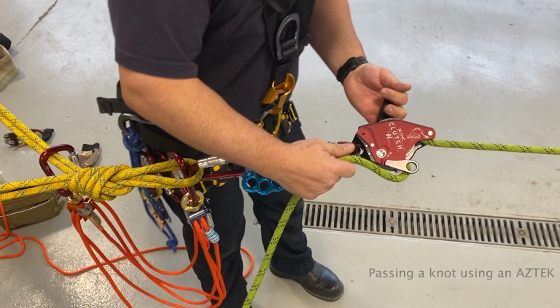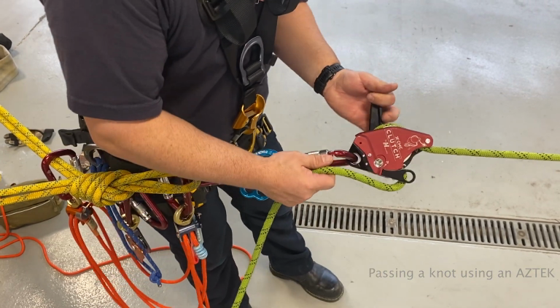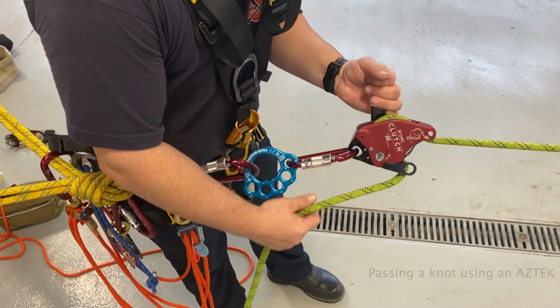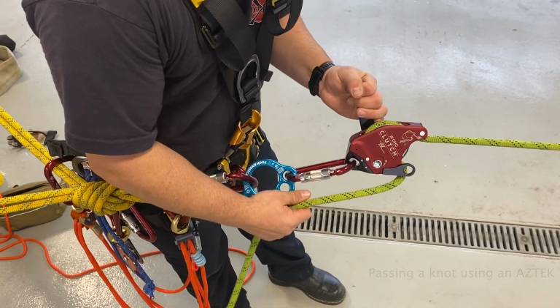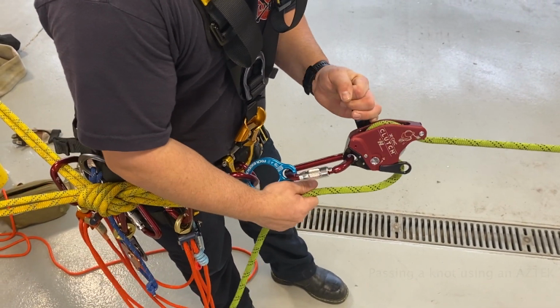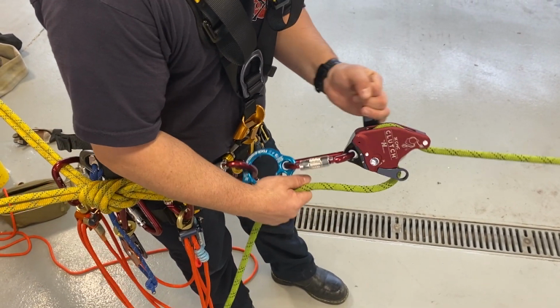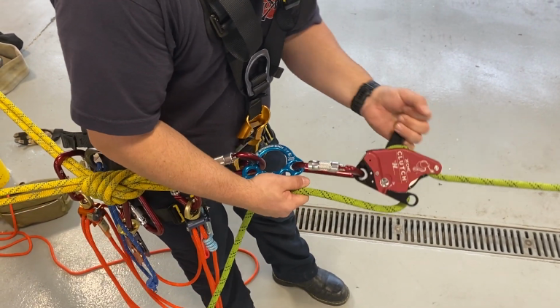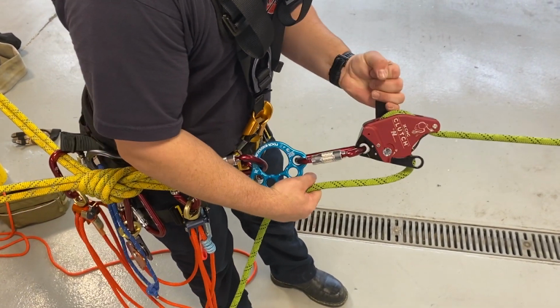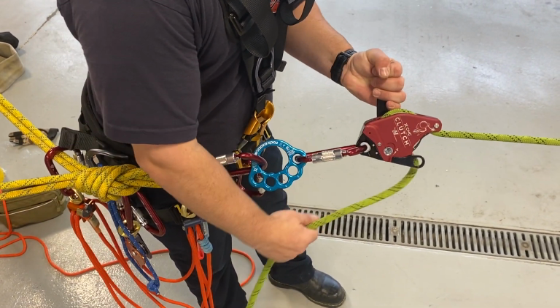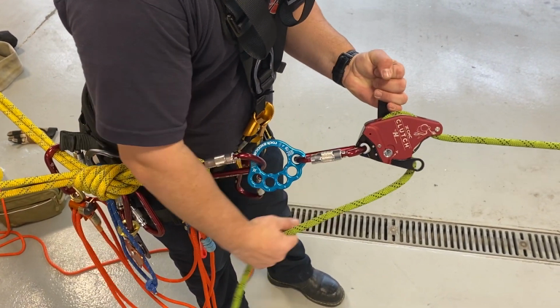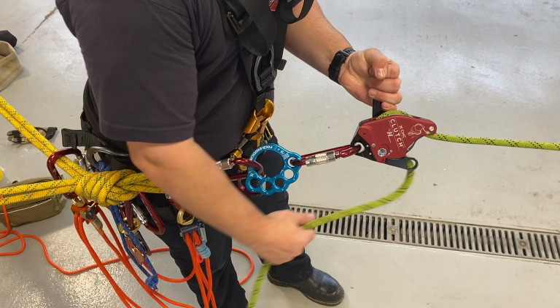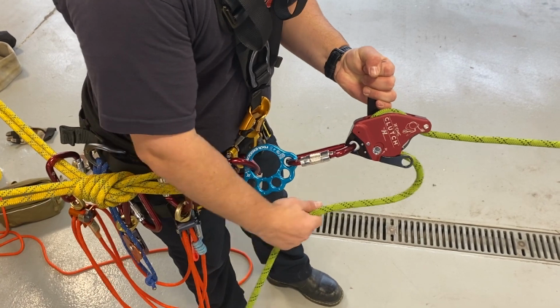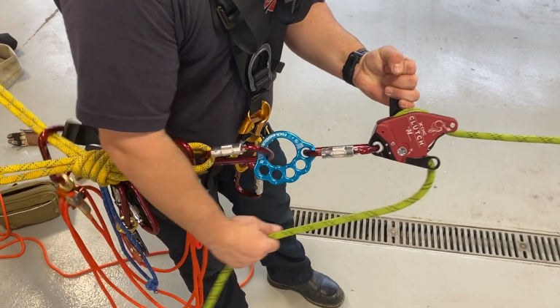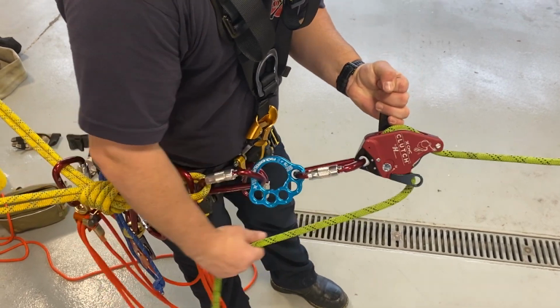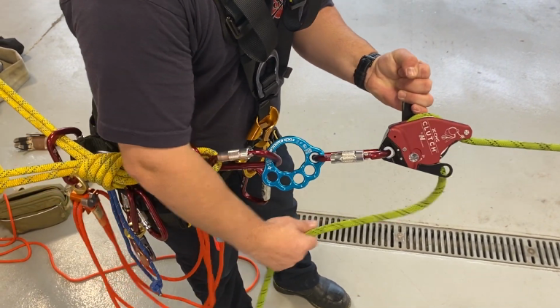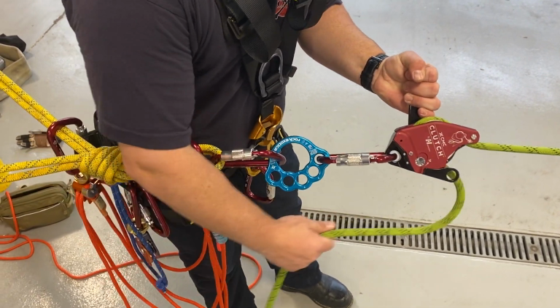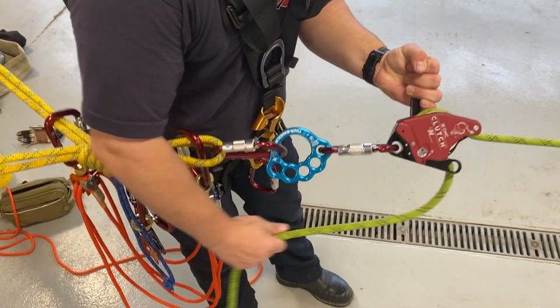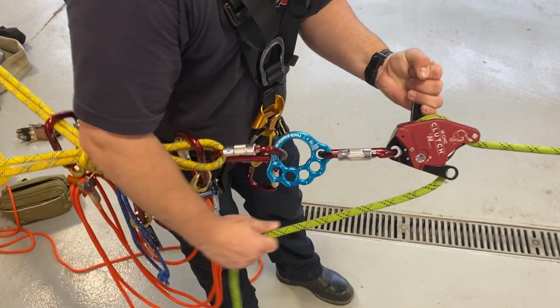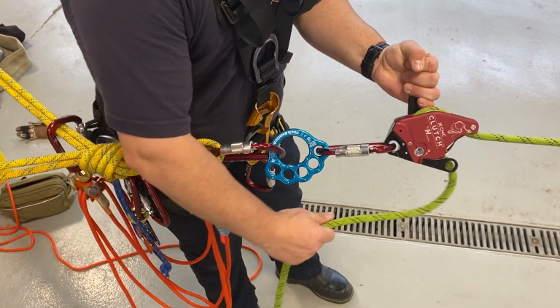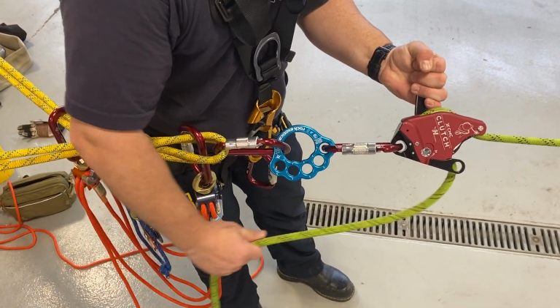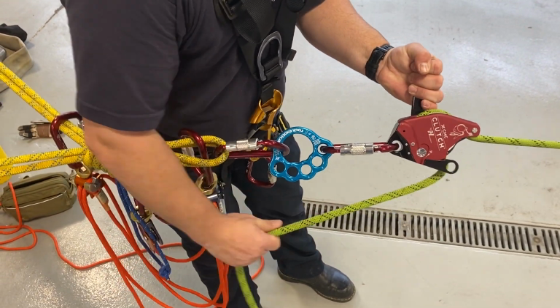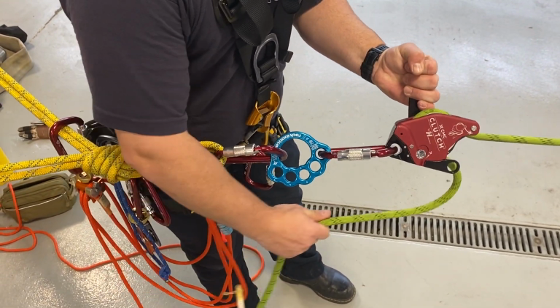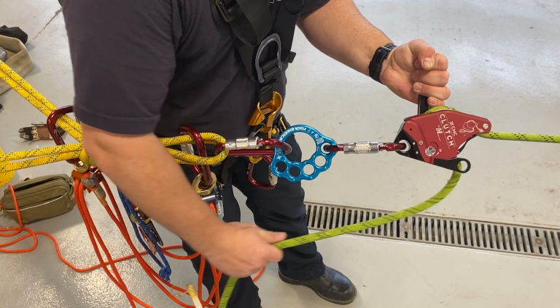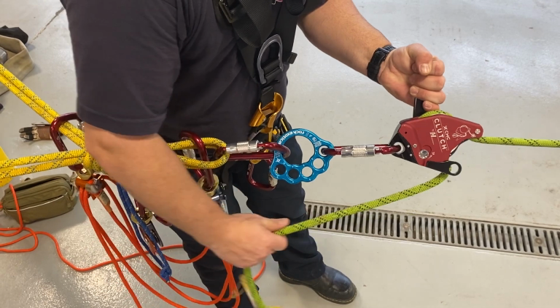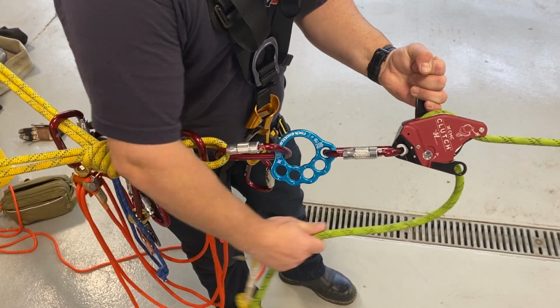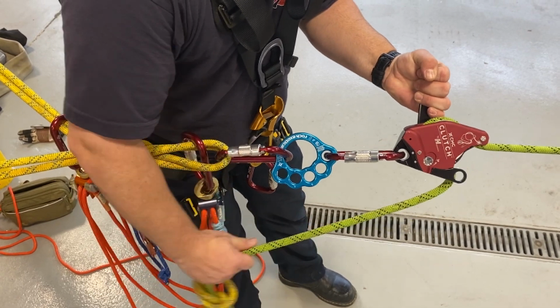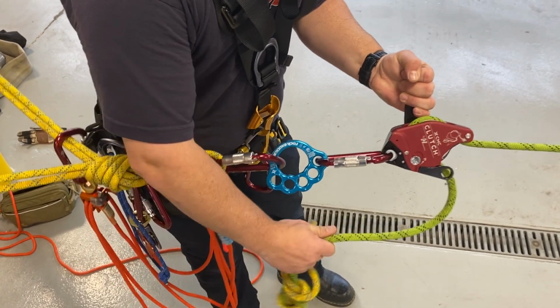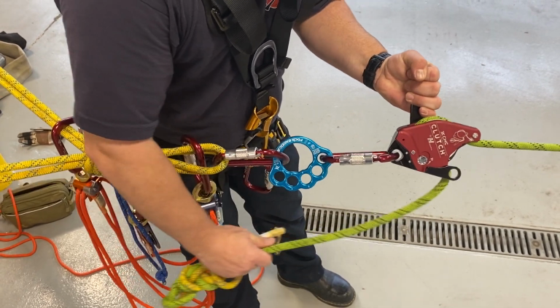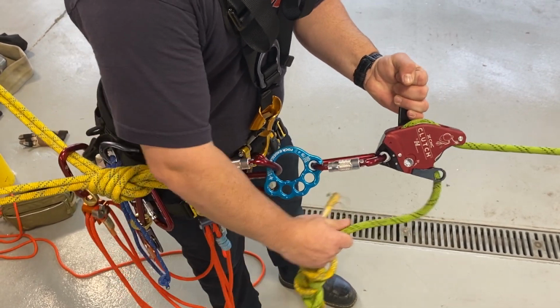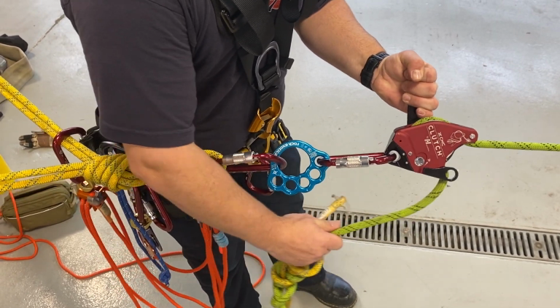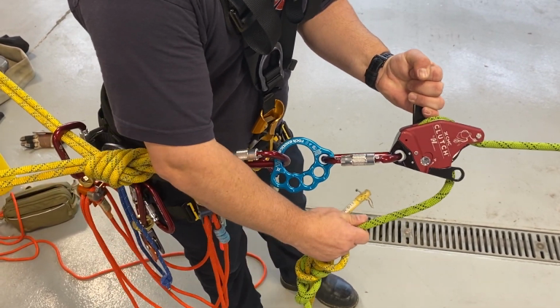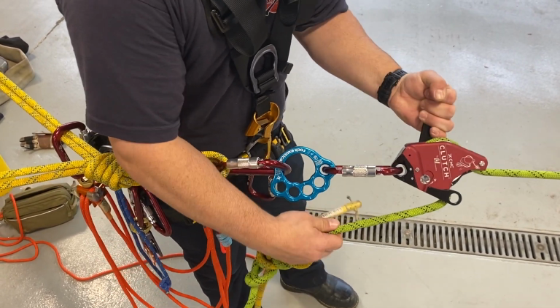We get under tension and we're lowering our load. We don't have a true live load, so it's going to be a little tricky to demonstrate this smoothly. We're lowering our load and we want to get our knot to about a foot away from our clutch.